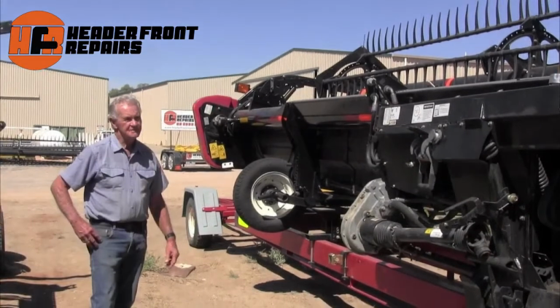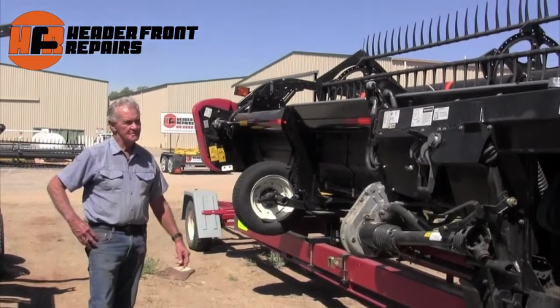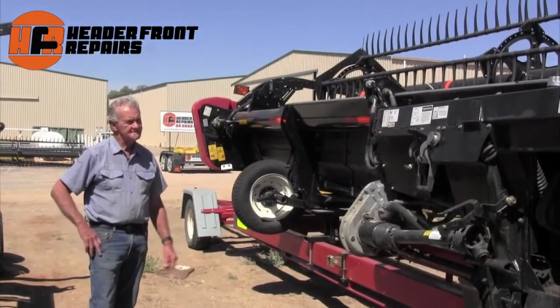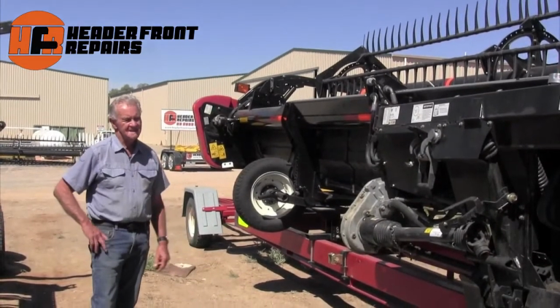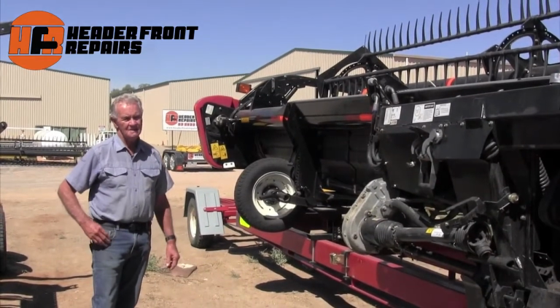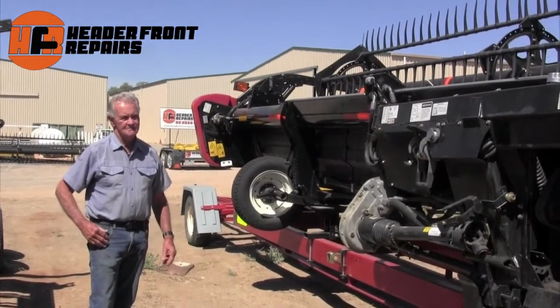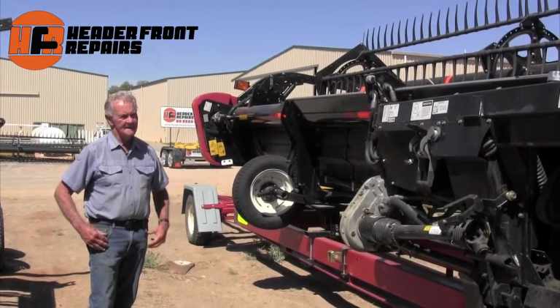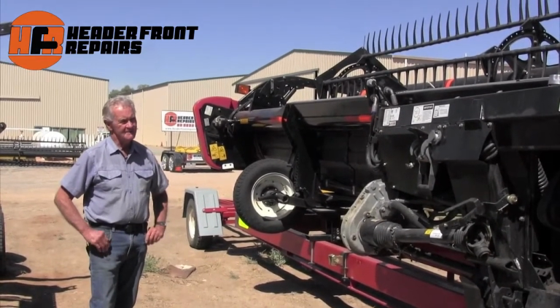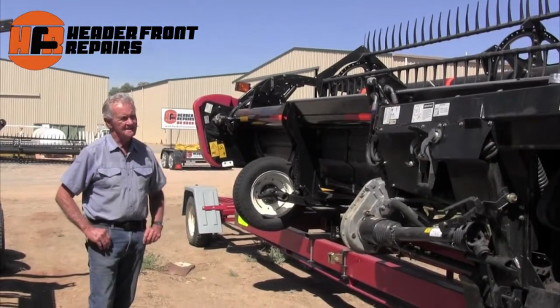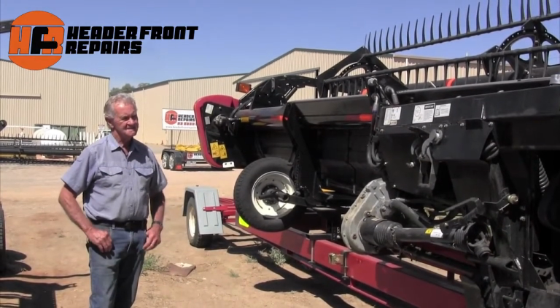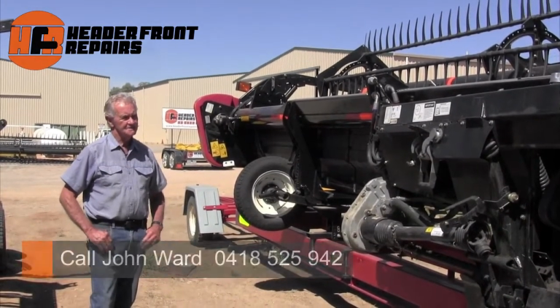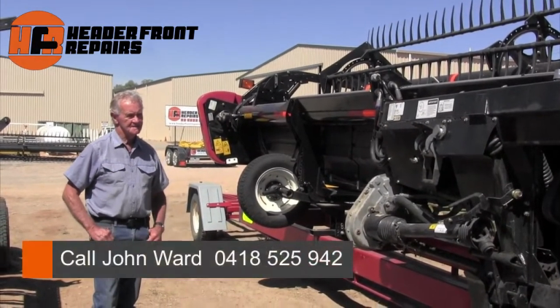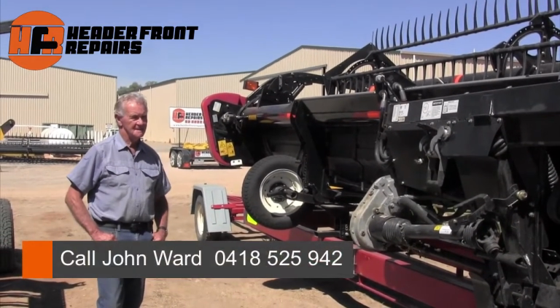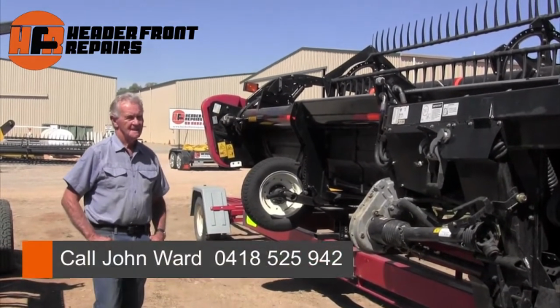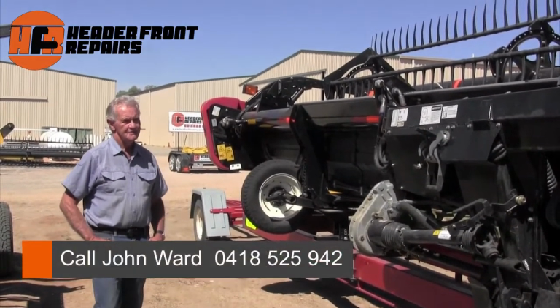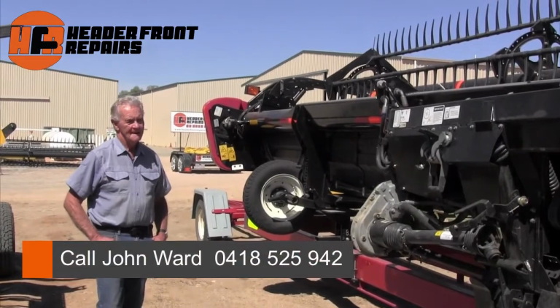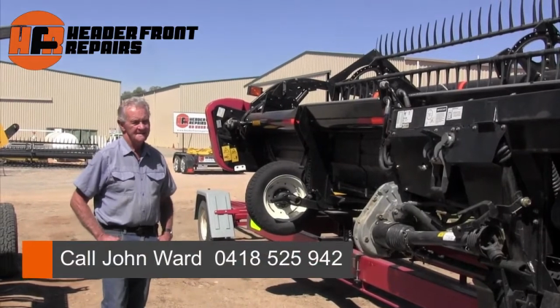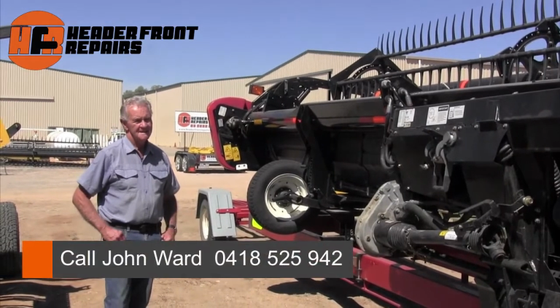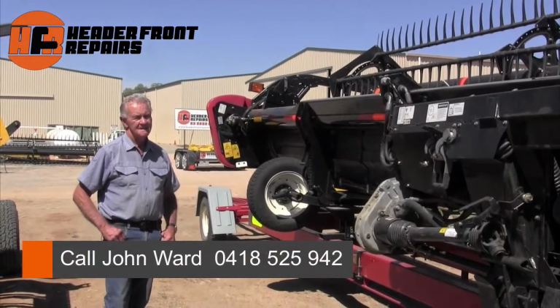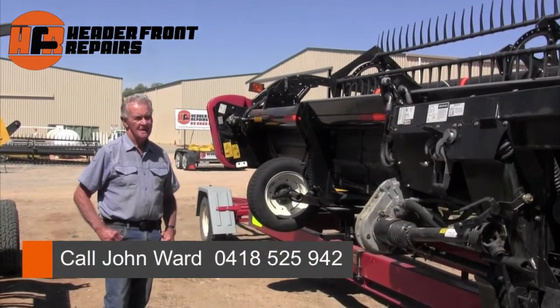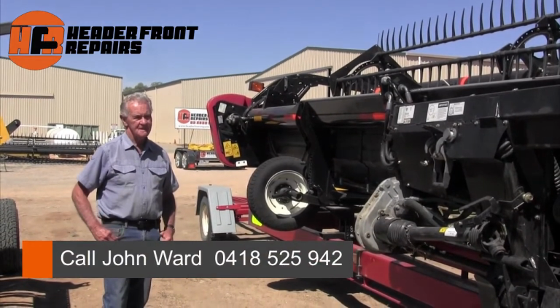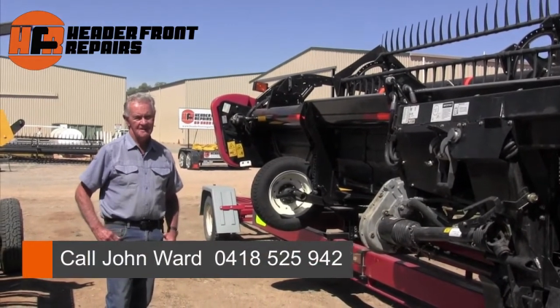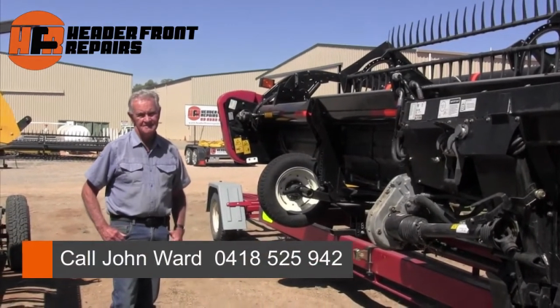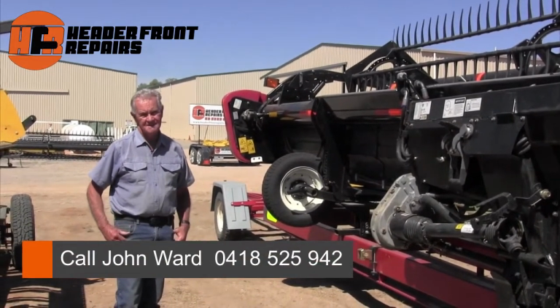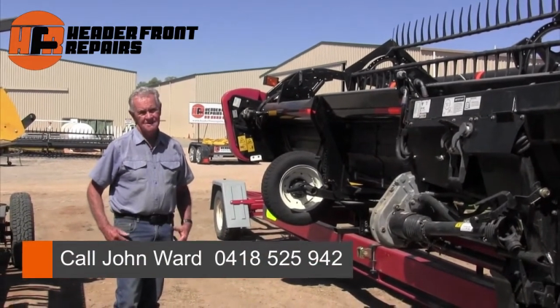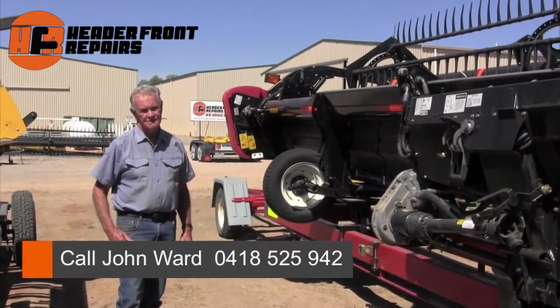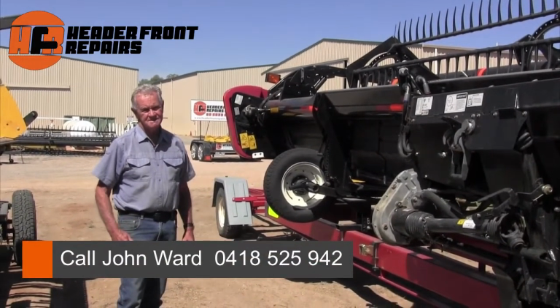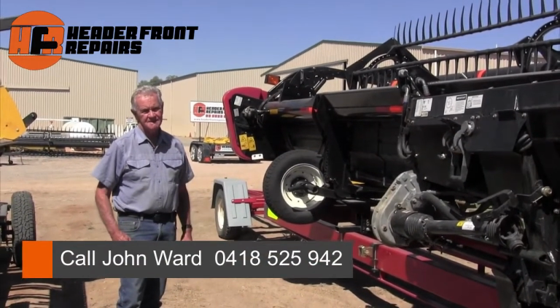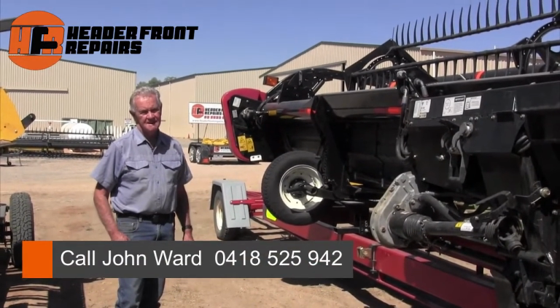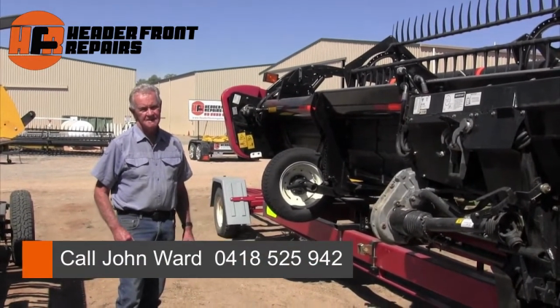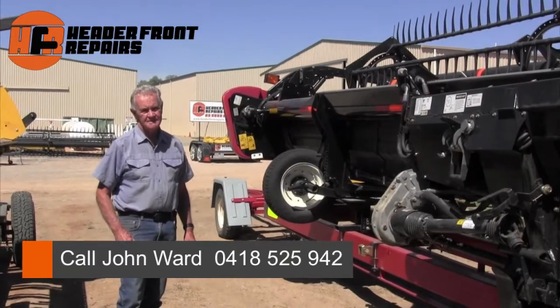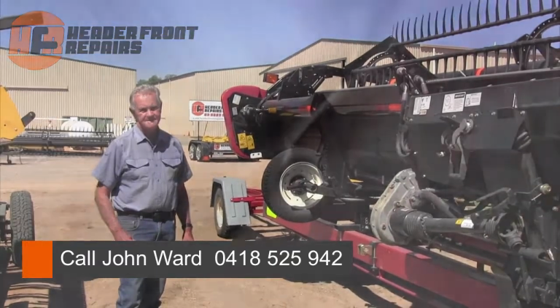If you've got problems and you'd like to know more about our work, just call me on 0418 525 942 here at Hedda Front Repairs.